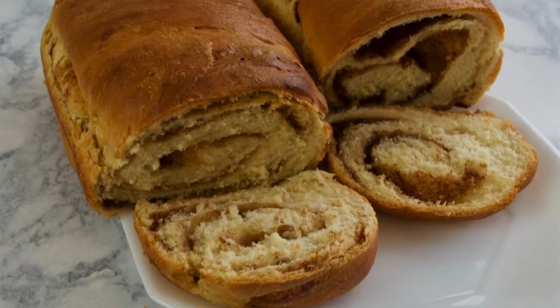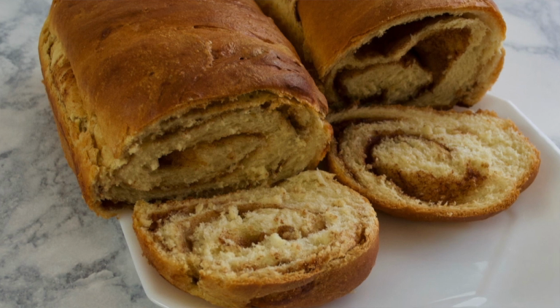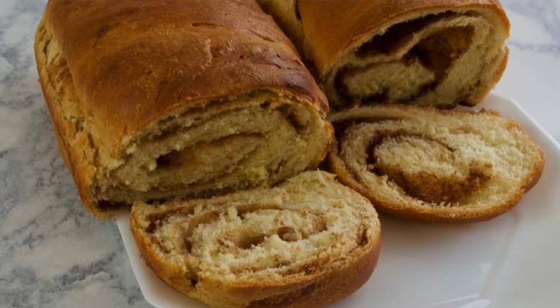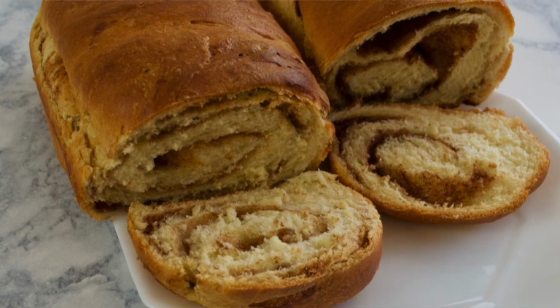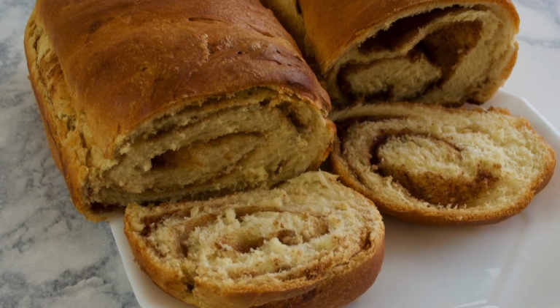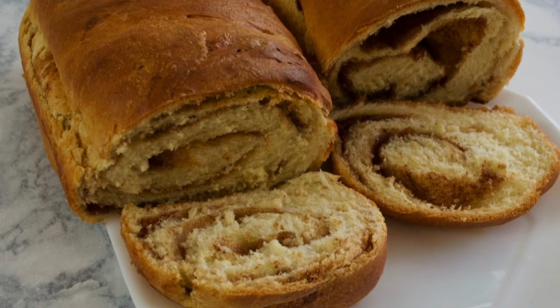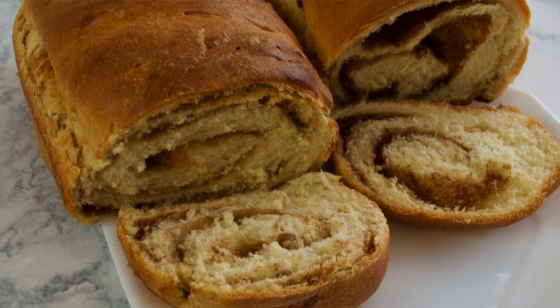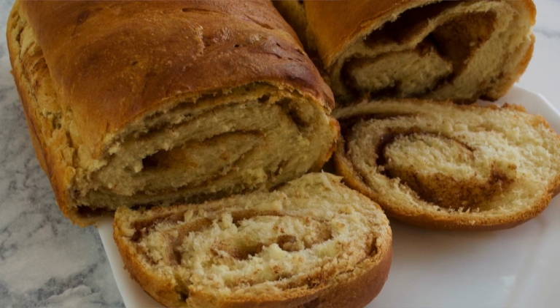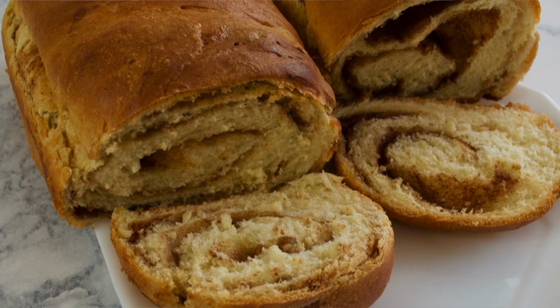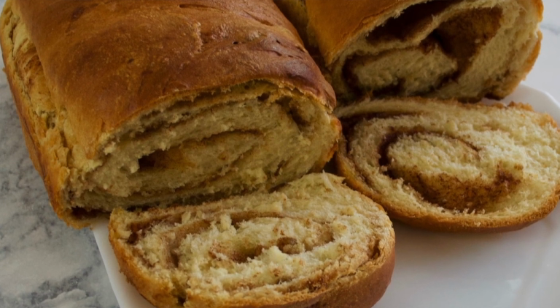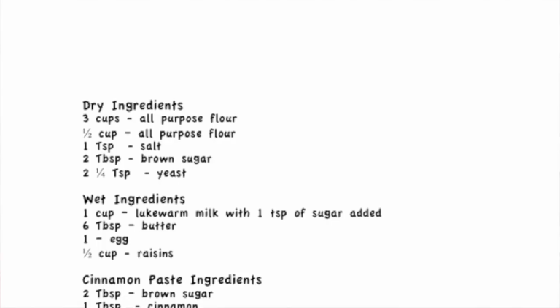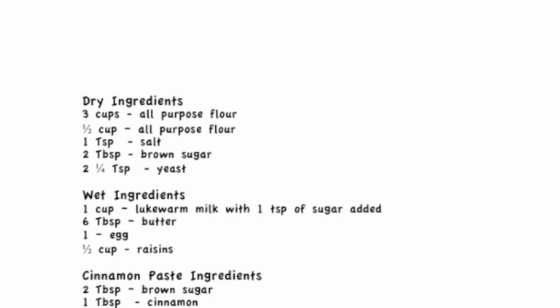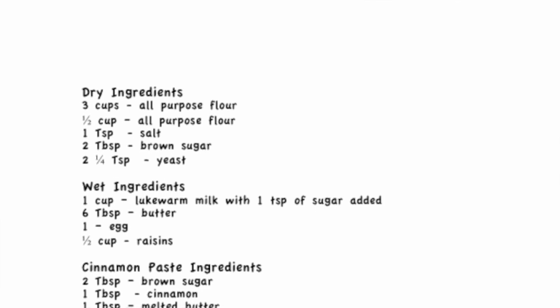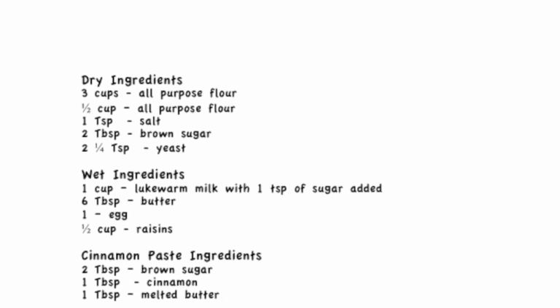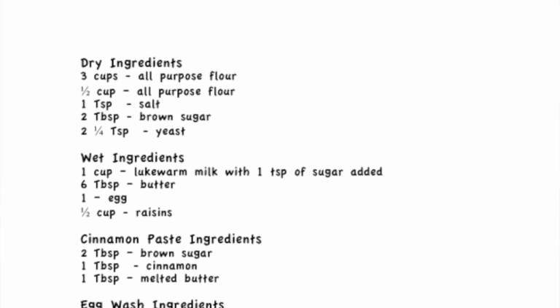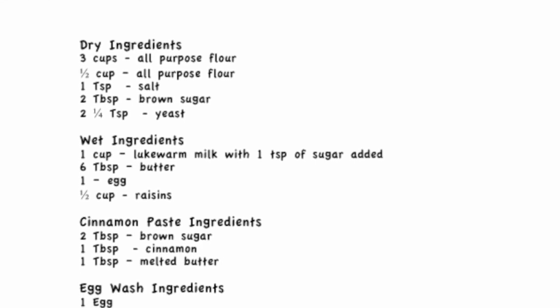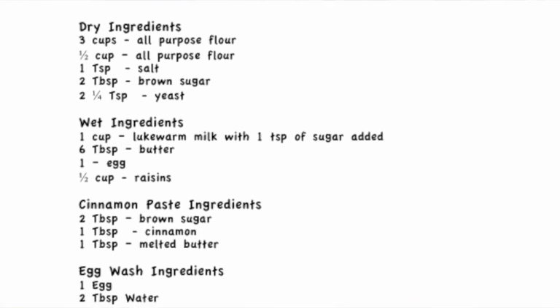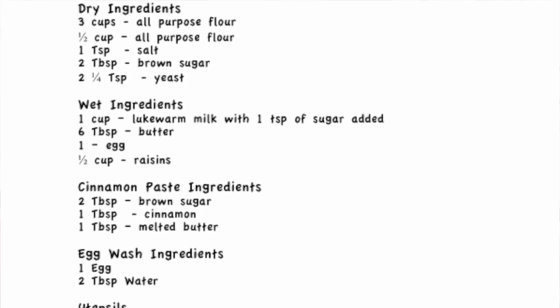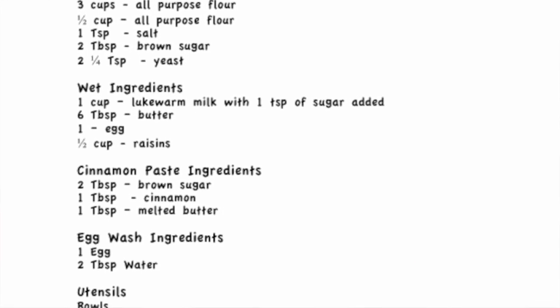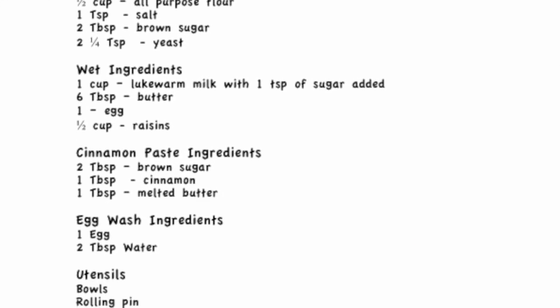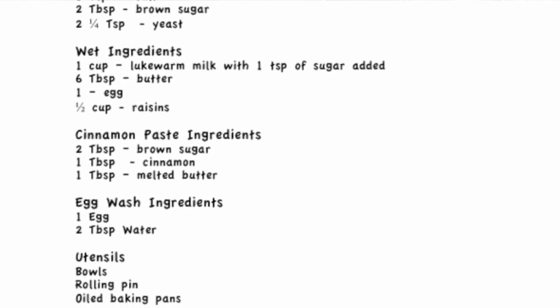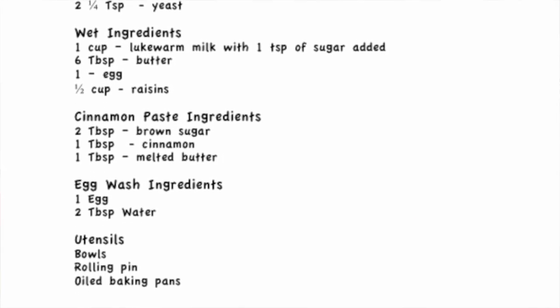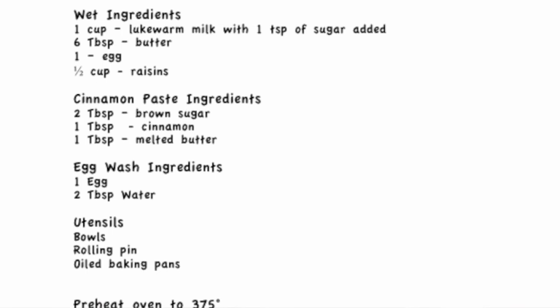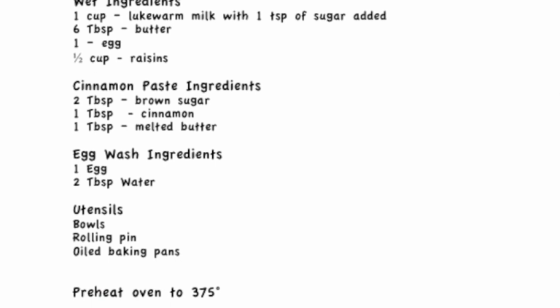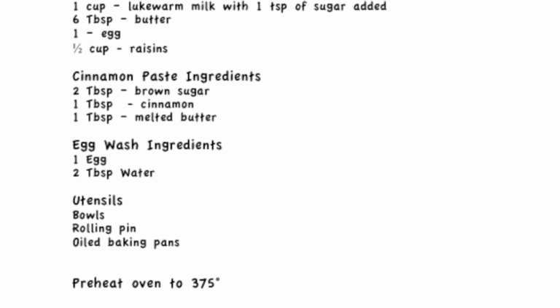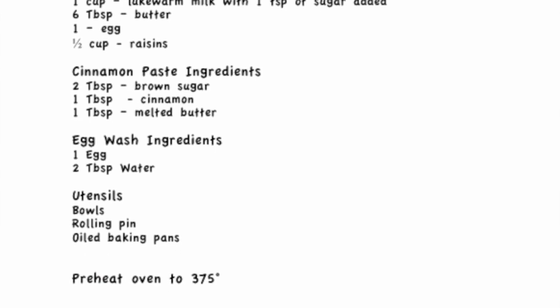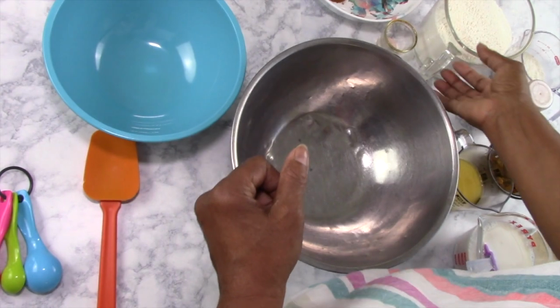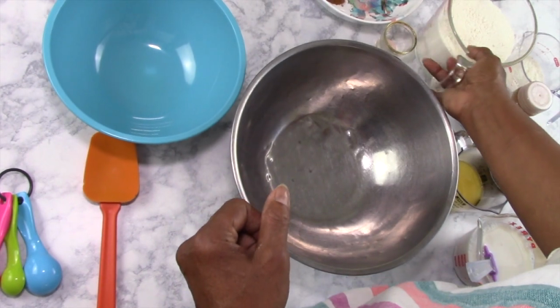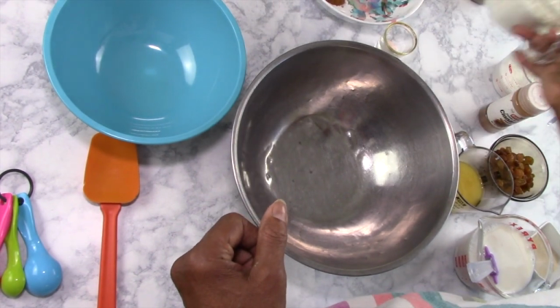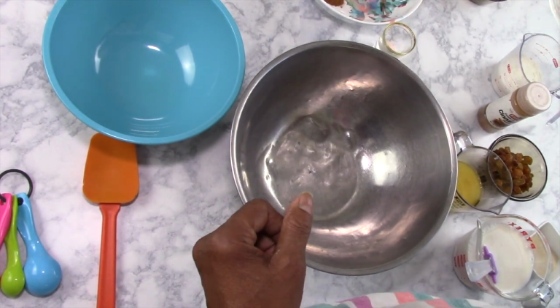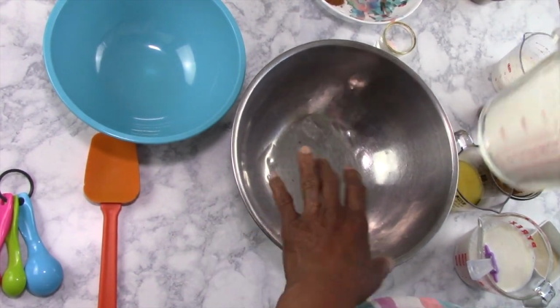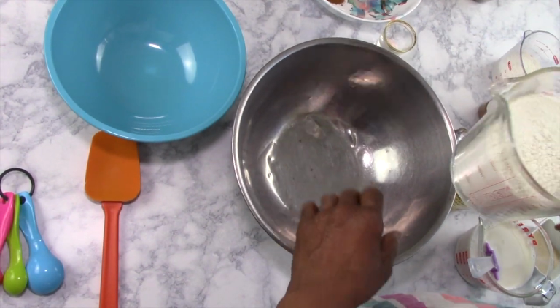Today we're going to make cinnamon raisin bread and cinnamon bread. The reason I'm dividing it is because some people don't like raisins, so you'll see how to put the raisins in and how to have a loaf without raisins. We're going to start with our dry ingredients.